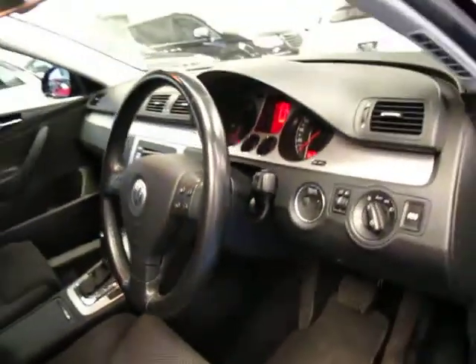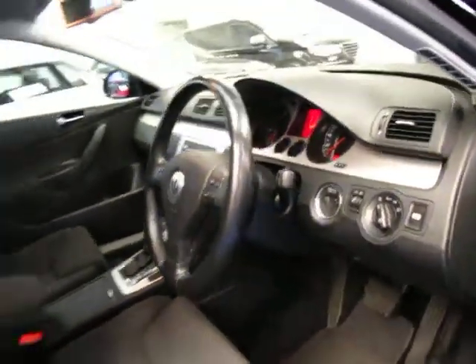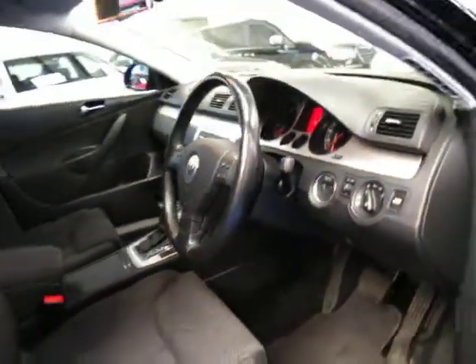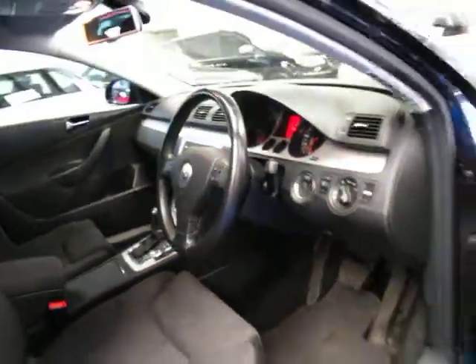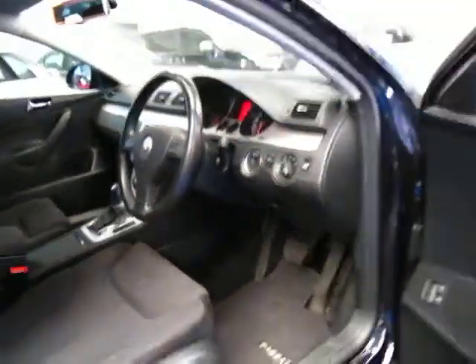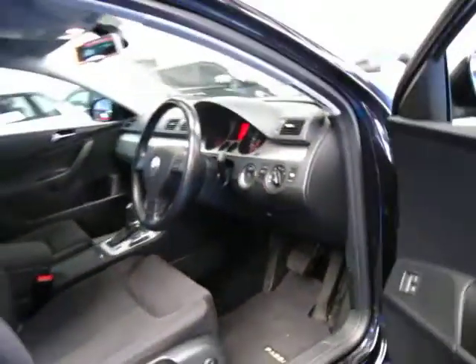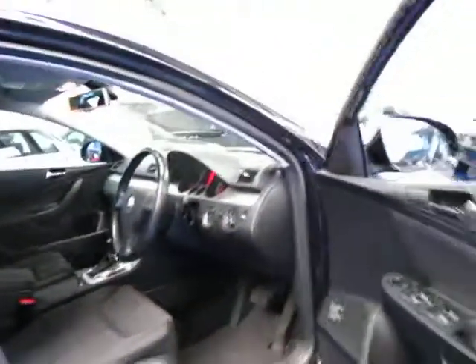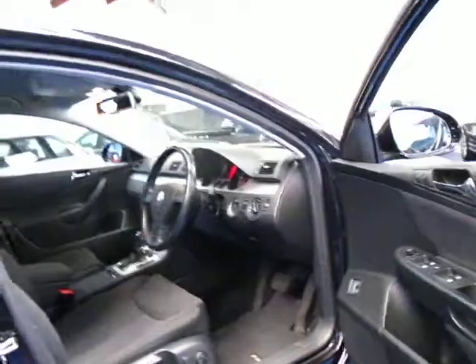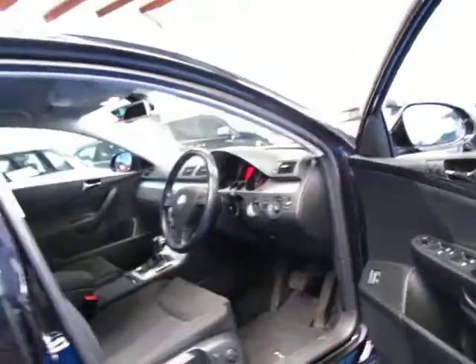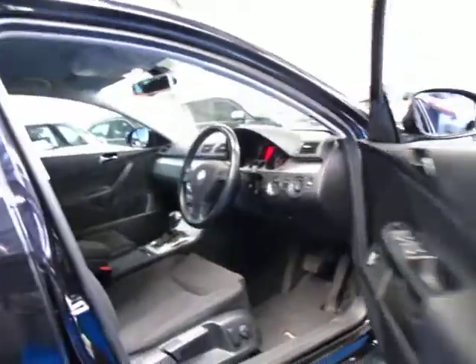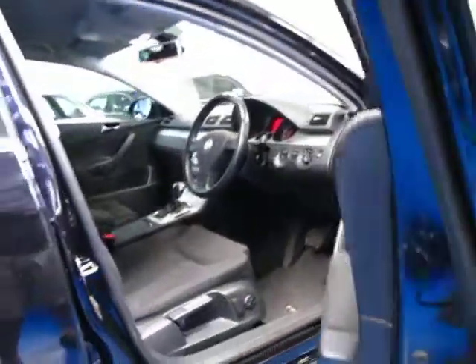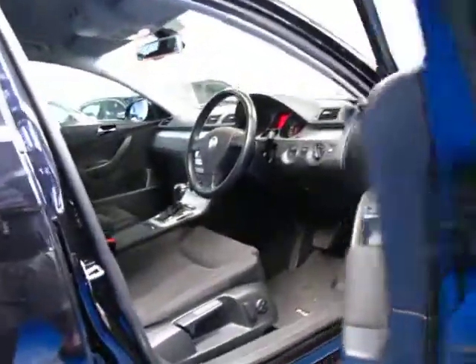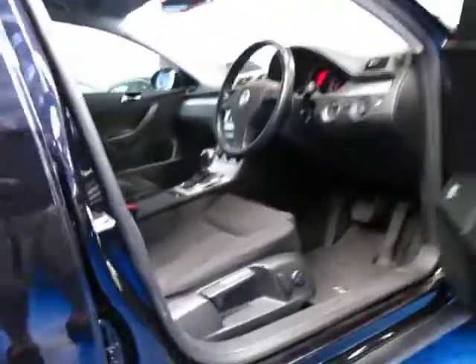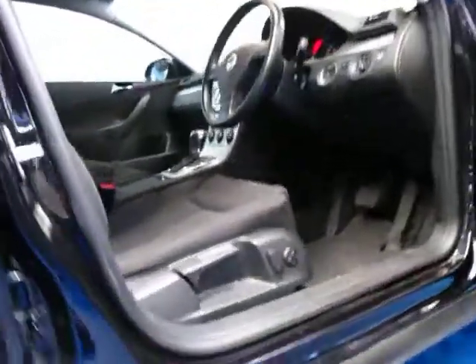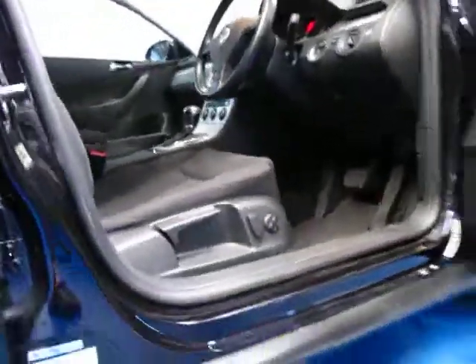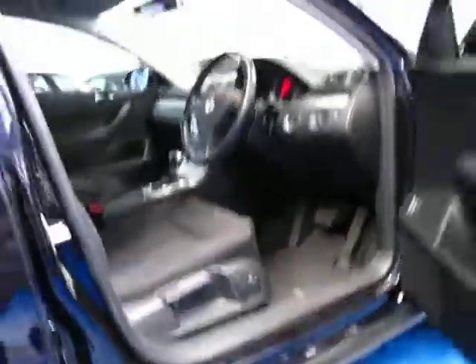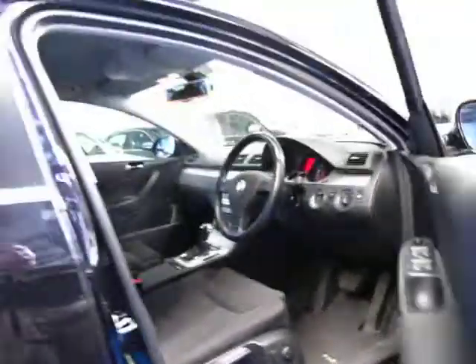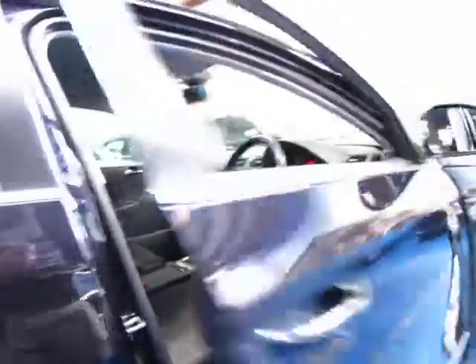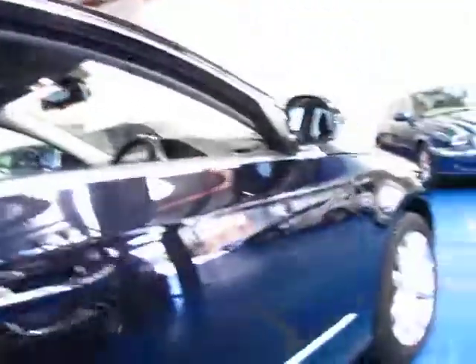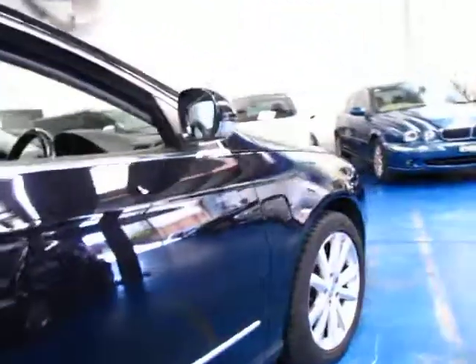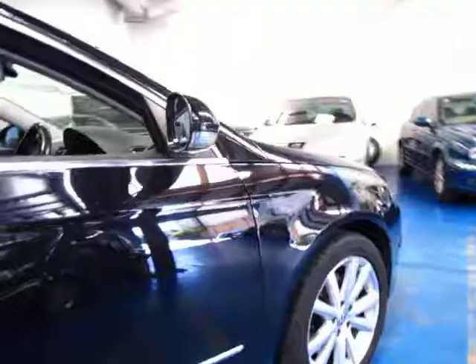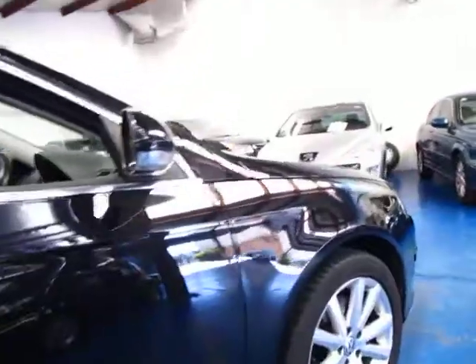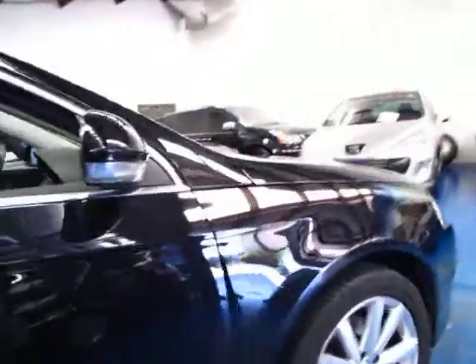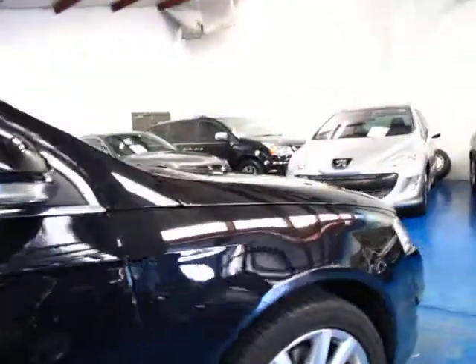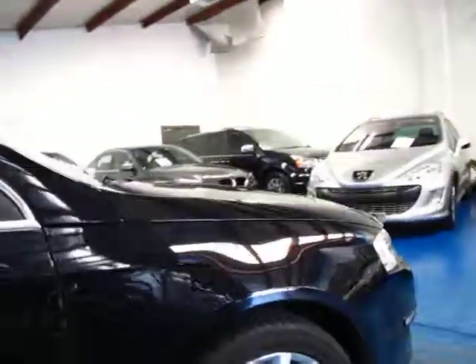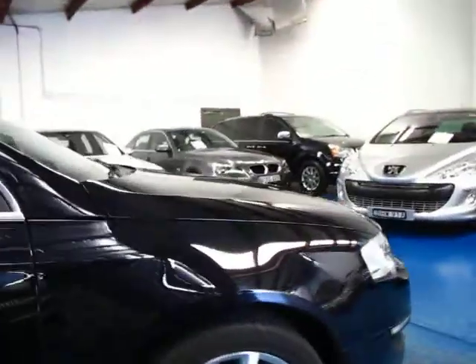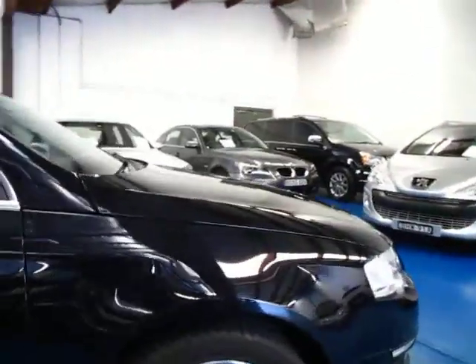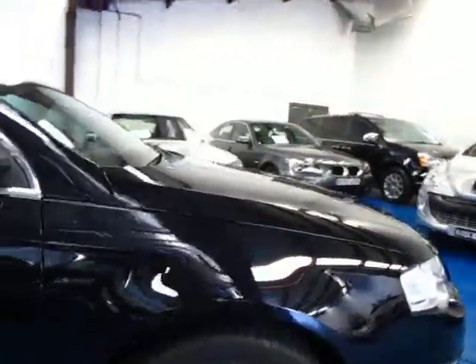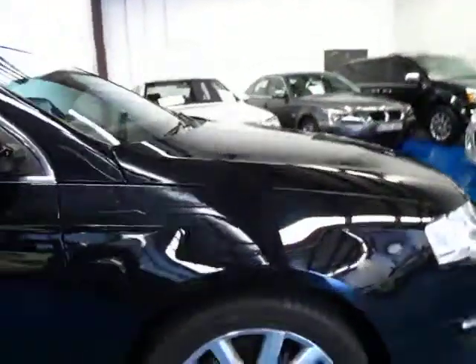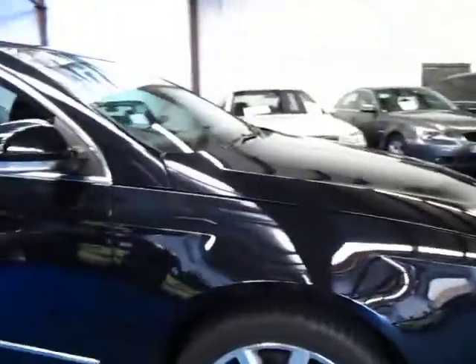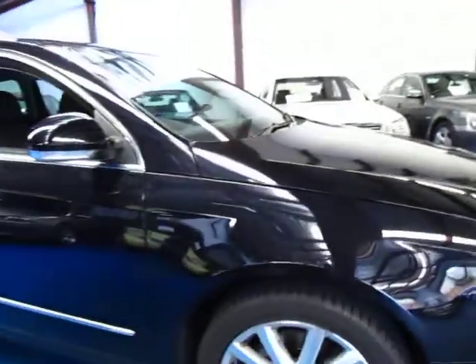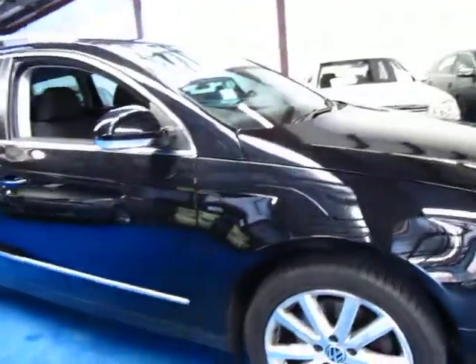So if you are looking for a Passat wagon, you can't go past this one. Come and take it for a drive — you're certainly not going to be disappointed. The service history is very good as well.